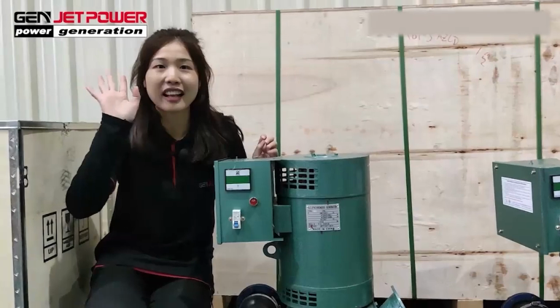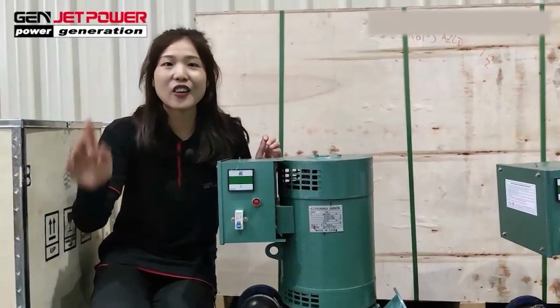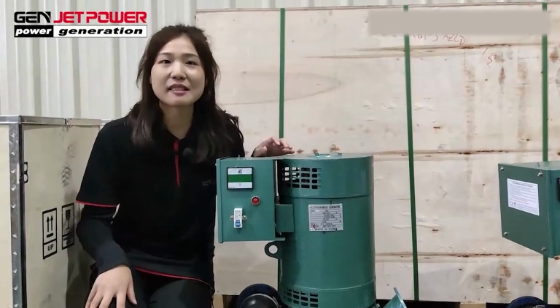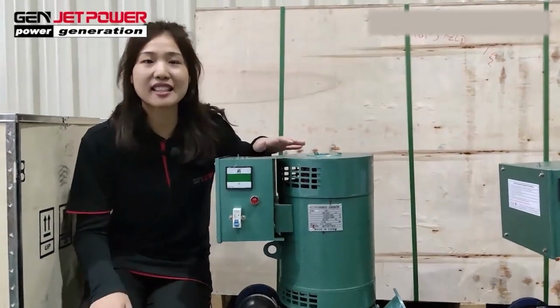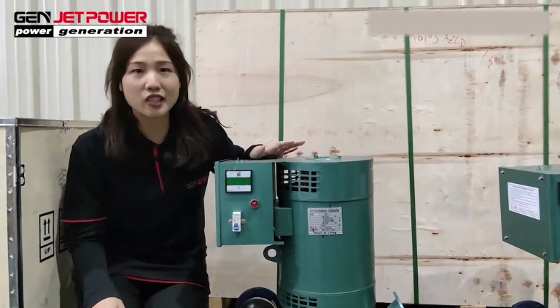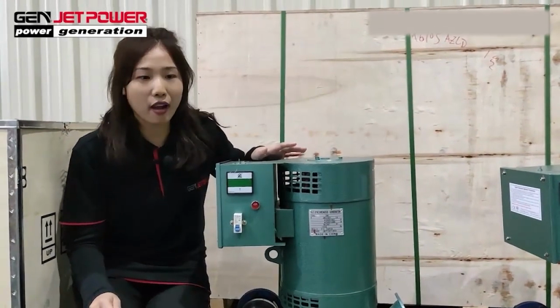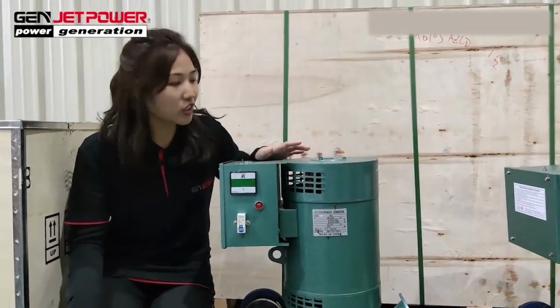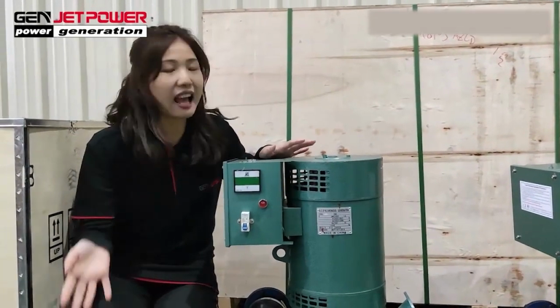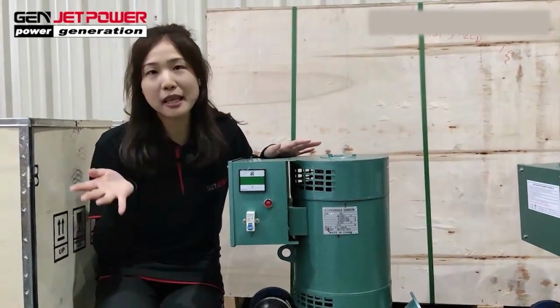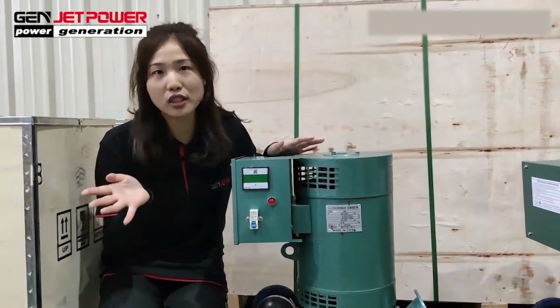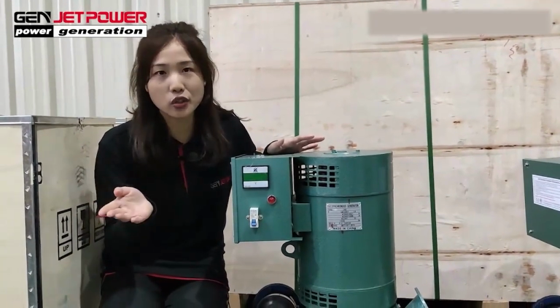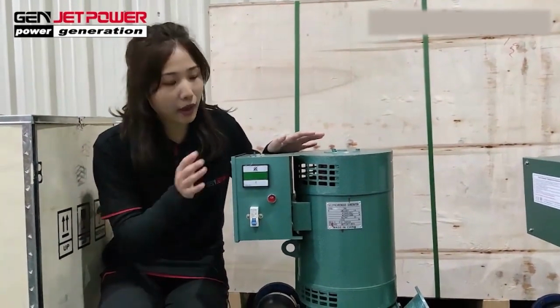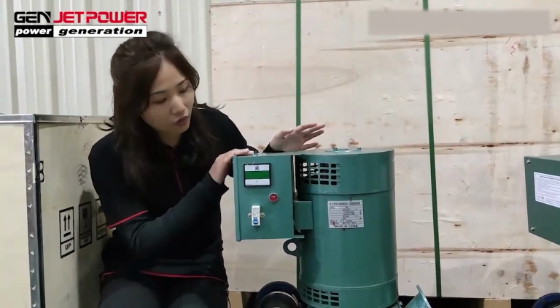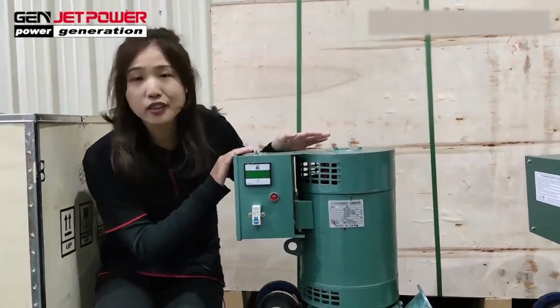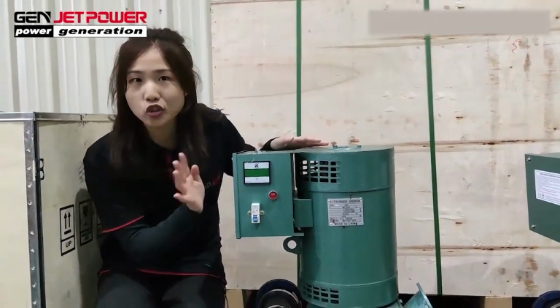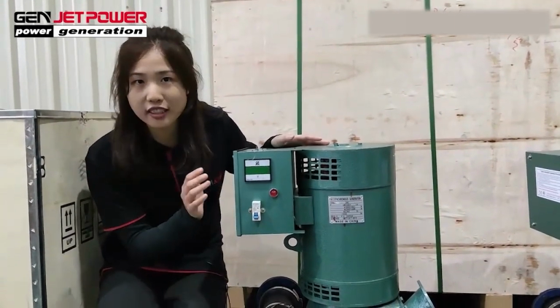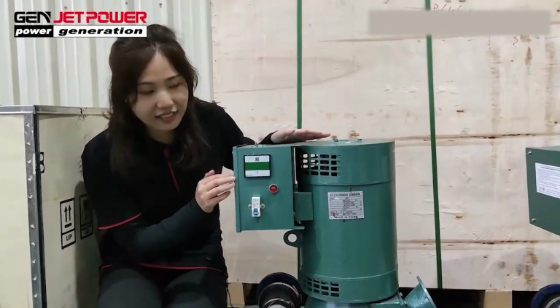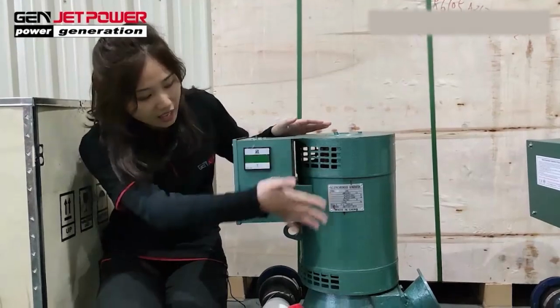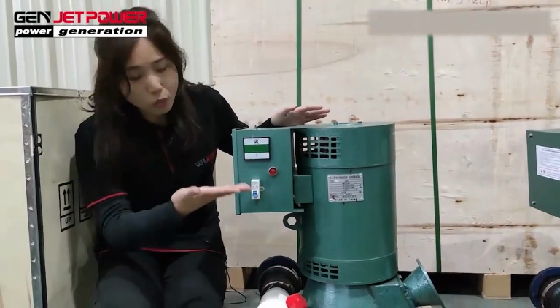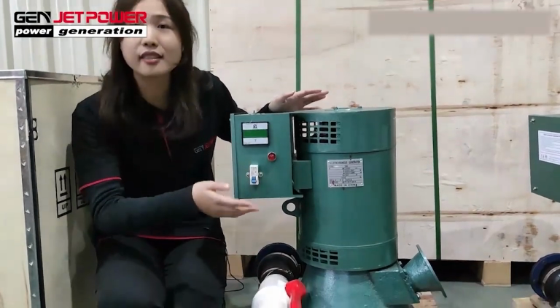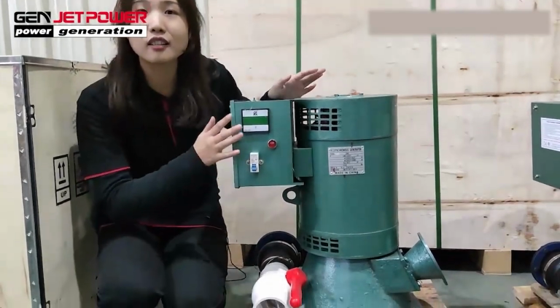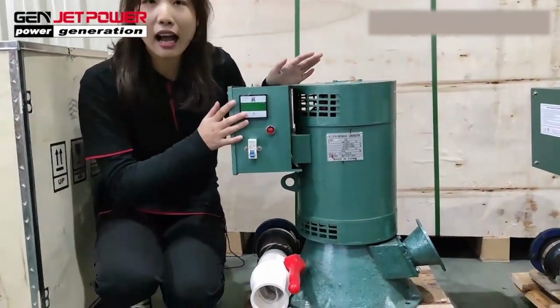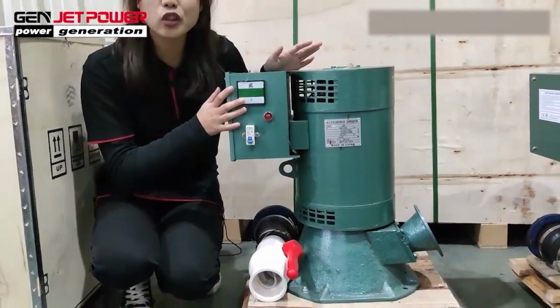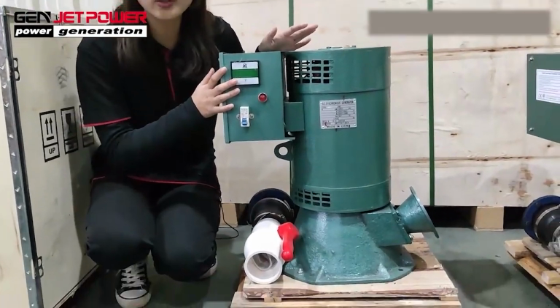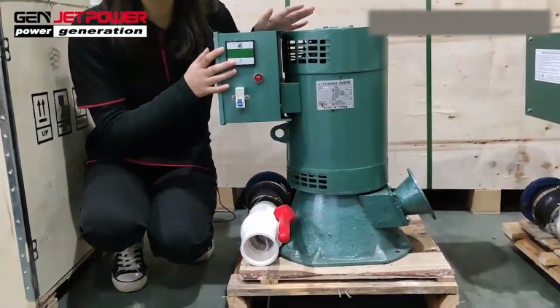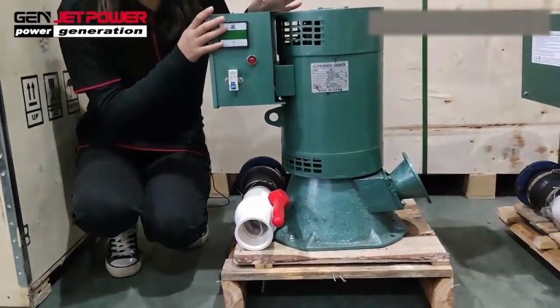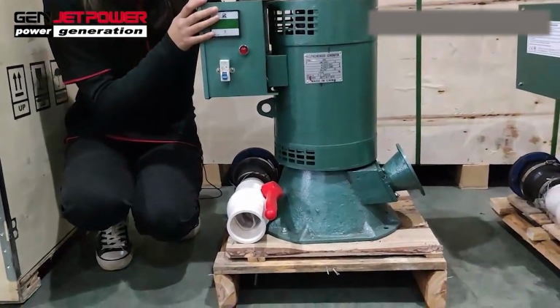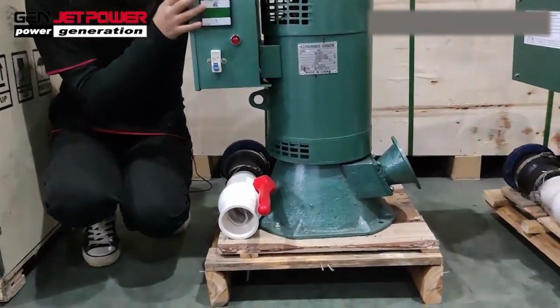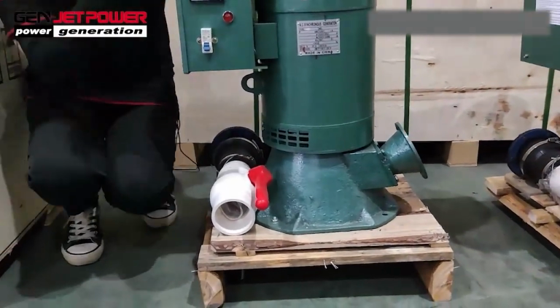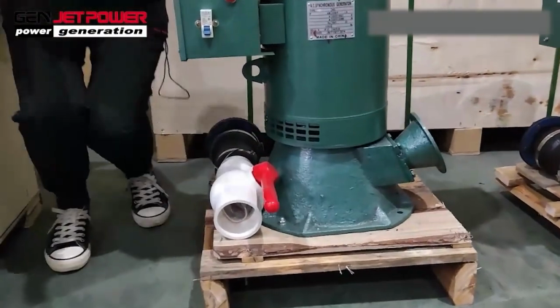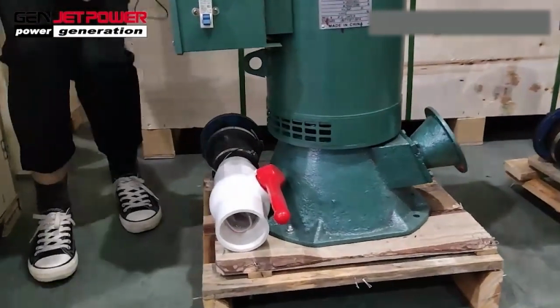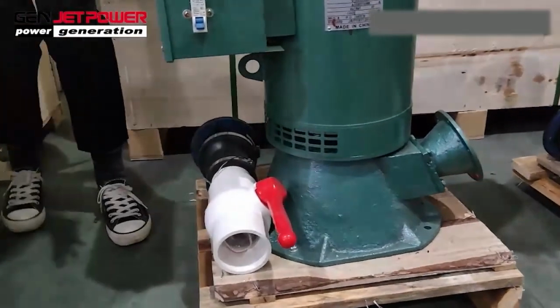Hello, this is Melissa from JetPower. Today, let me introduce you to our high zero generator set. This one is a high zero generator, and some clients also call it the water generator.